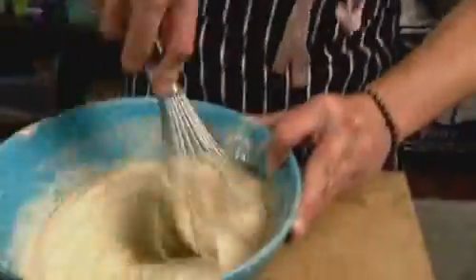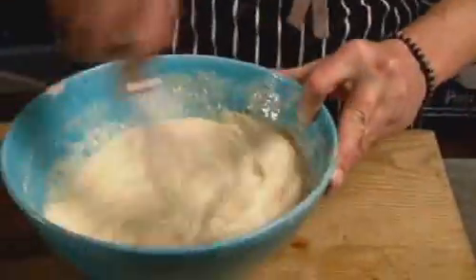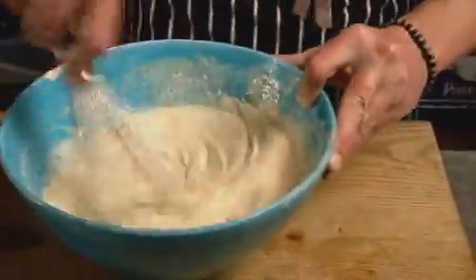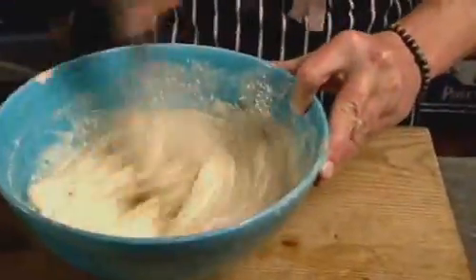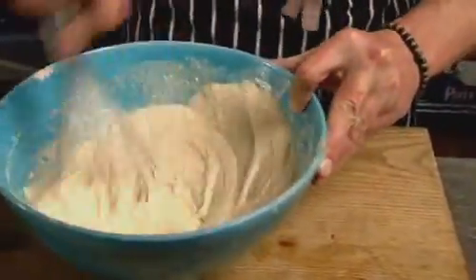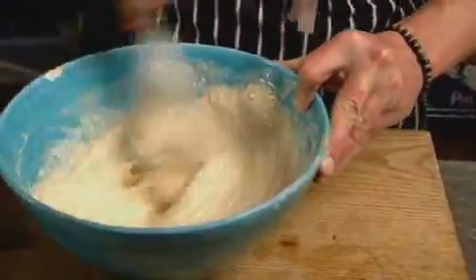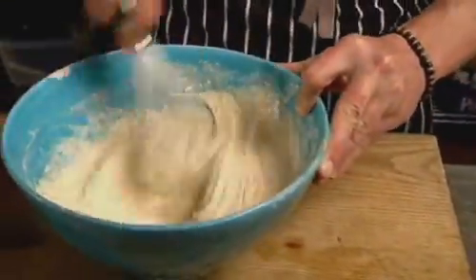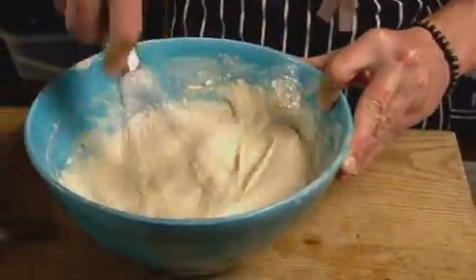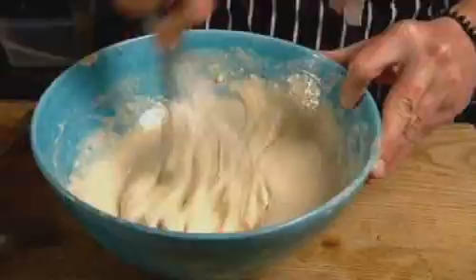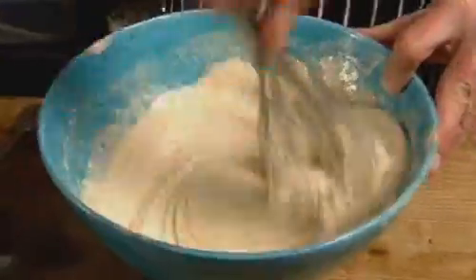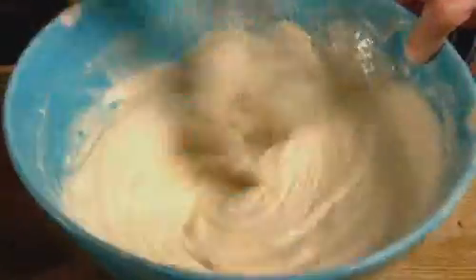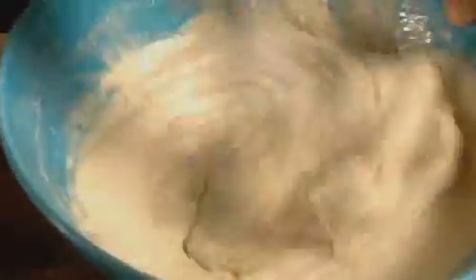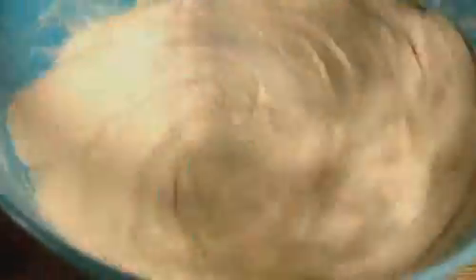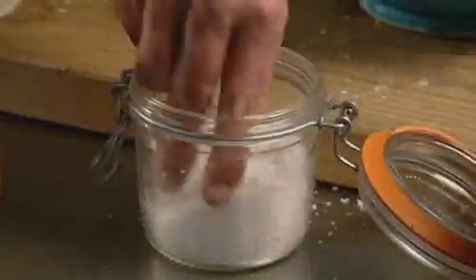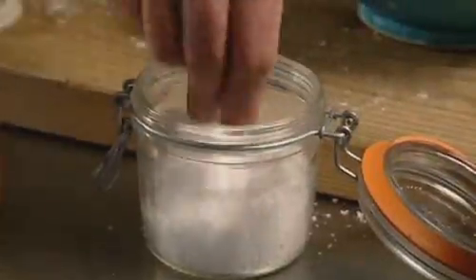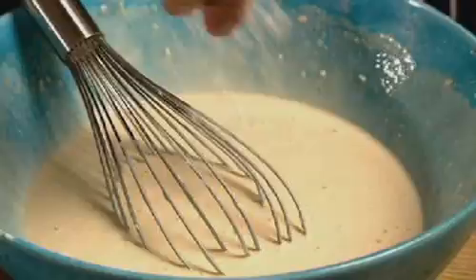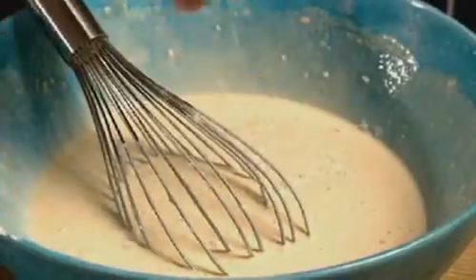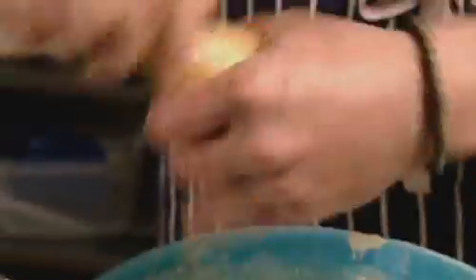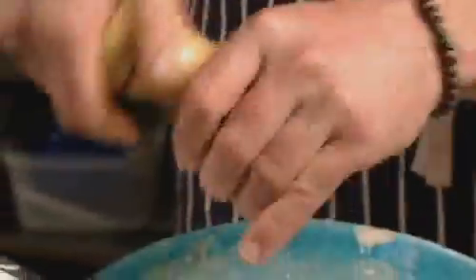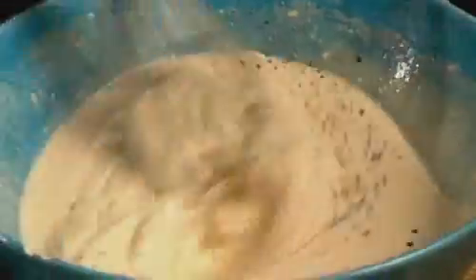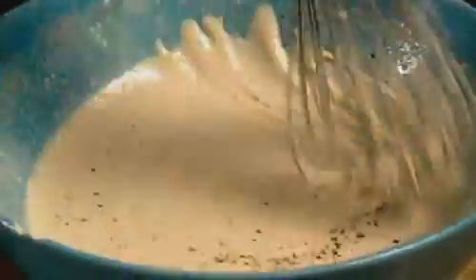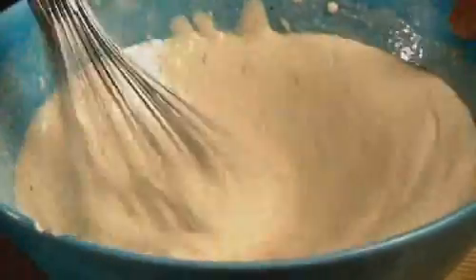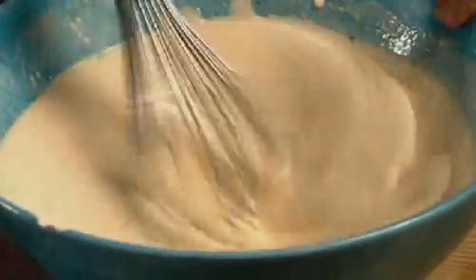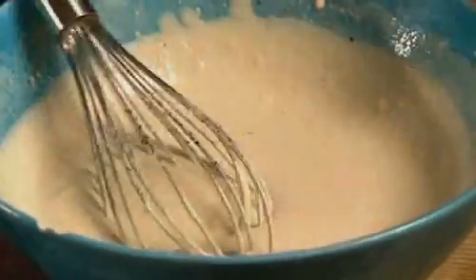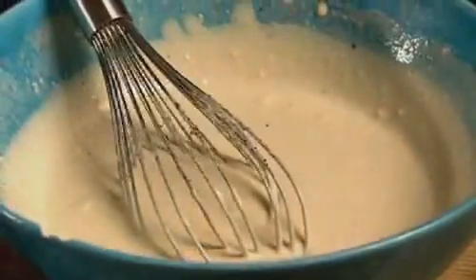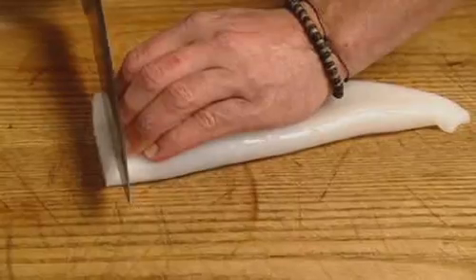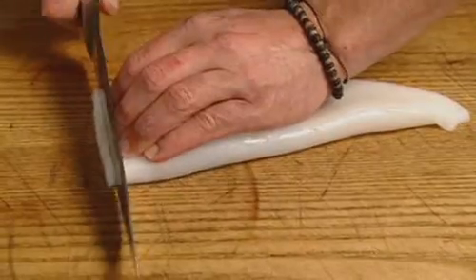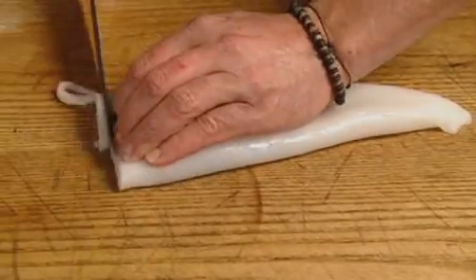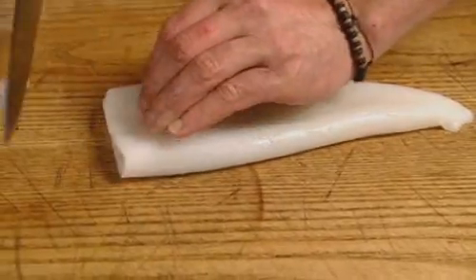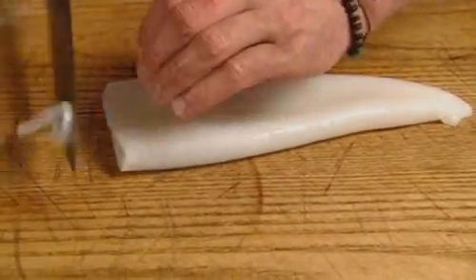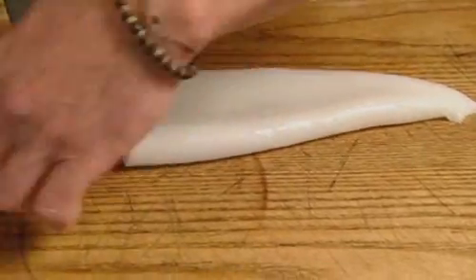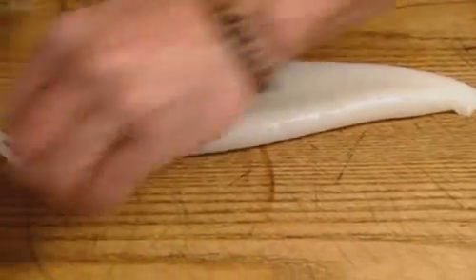The final consistency you're looking for is that of a thick gloss paint. Season well, and while your batter rests for about half an hour, there's just time to prepare some fishy treats to drop in it.